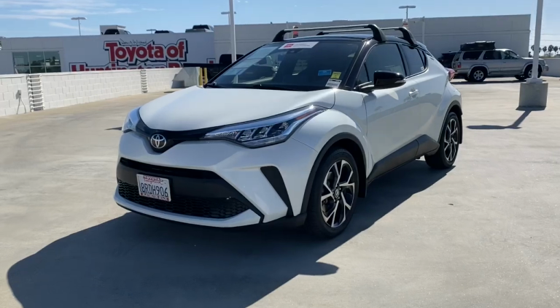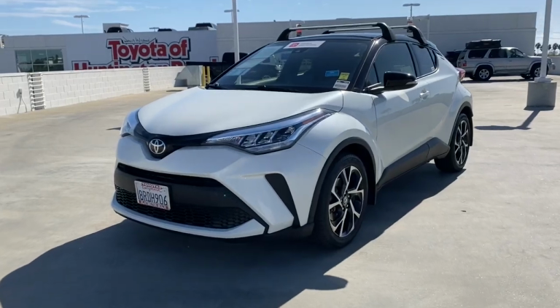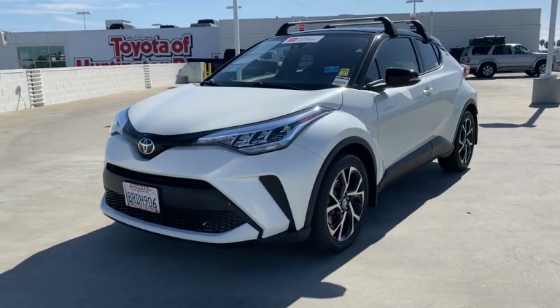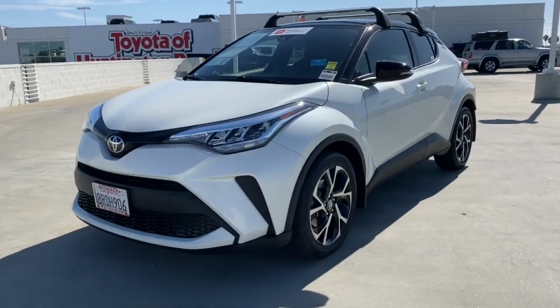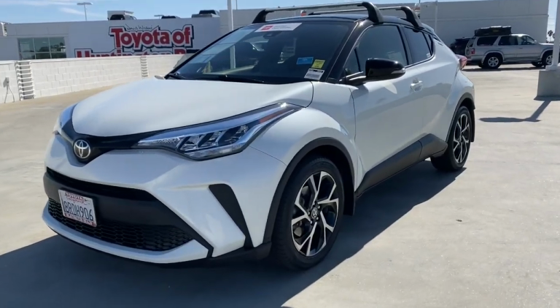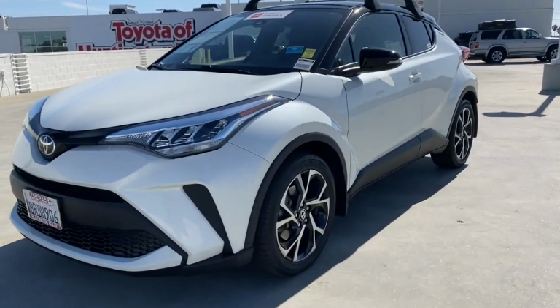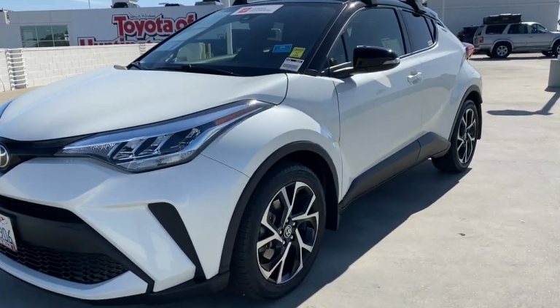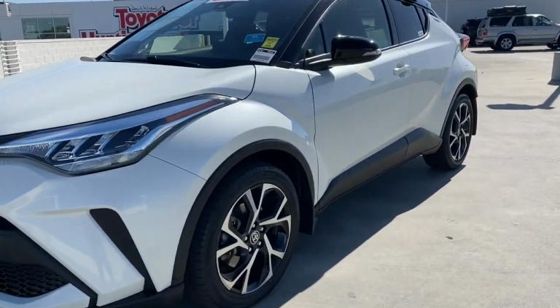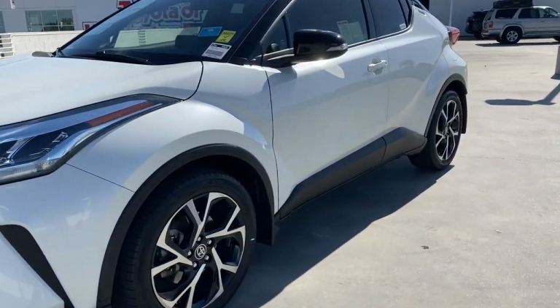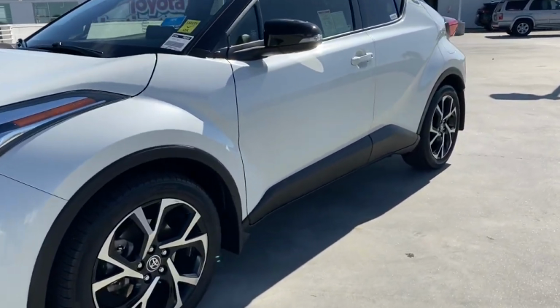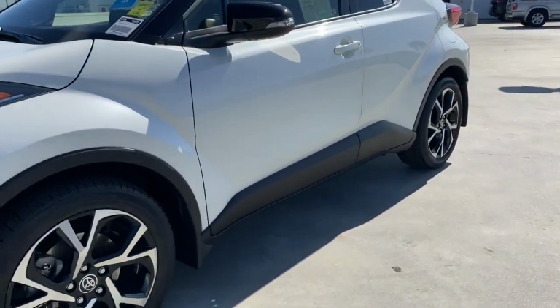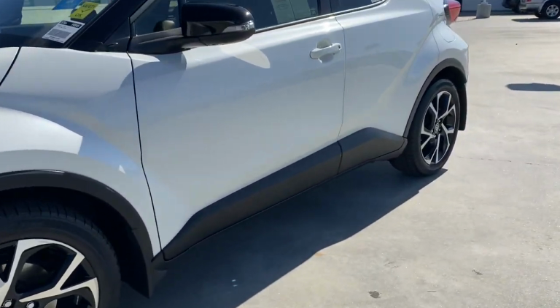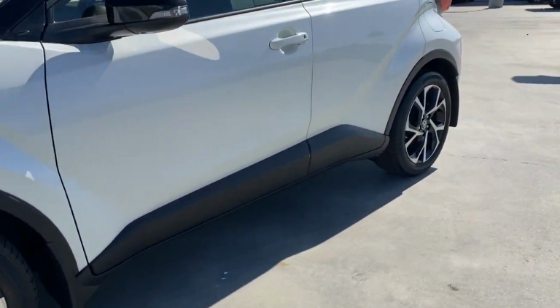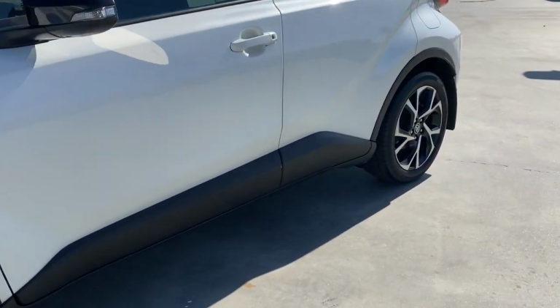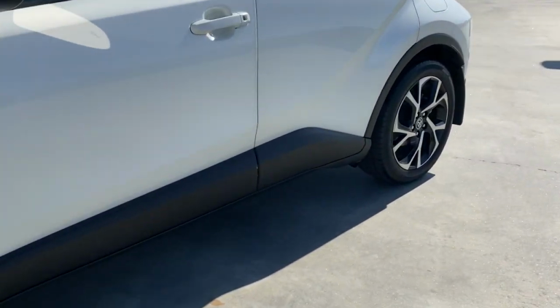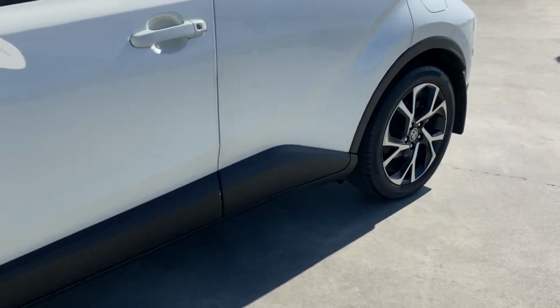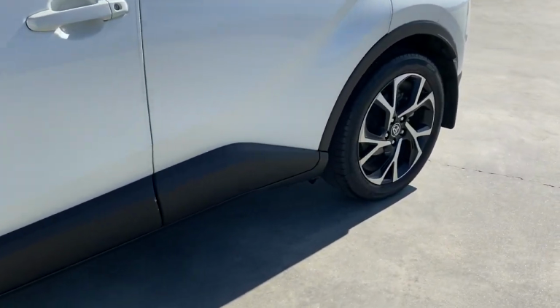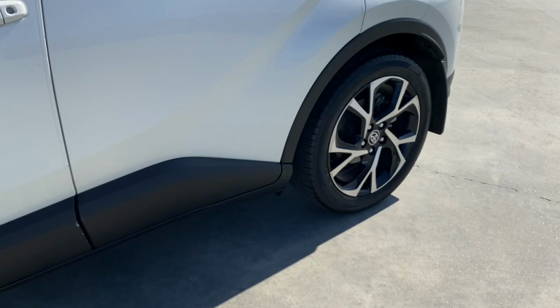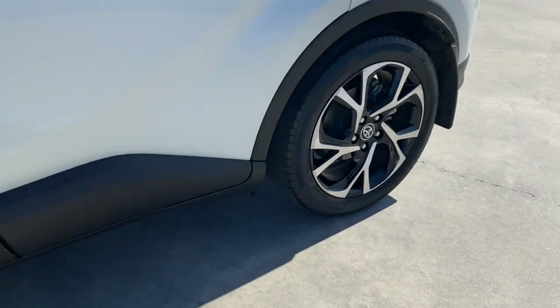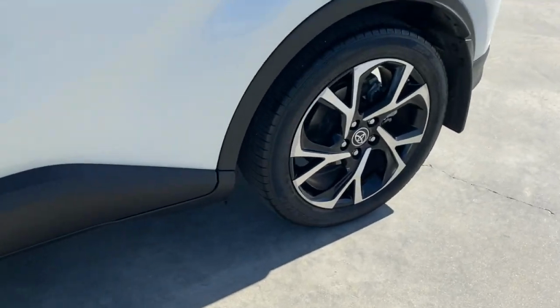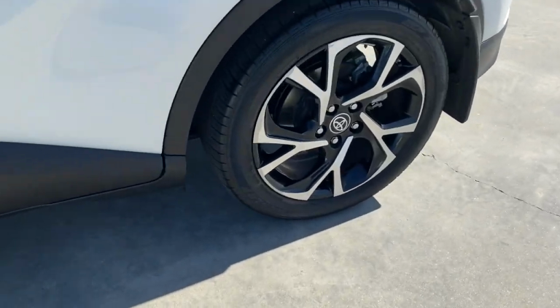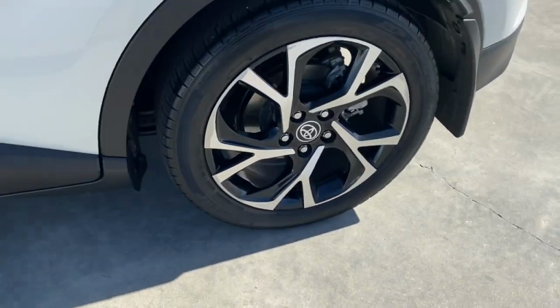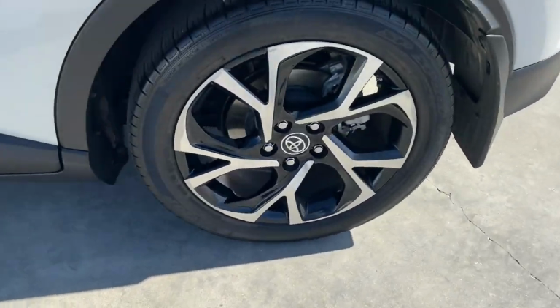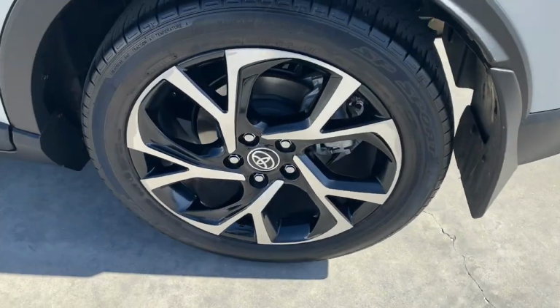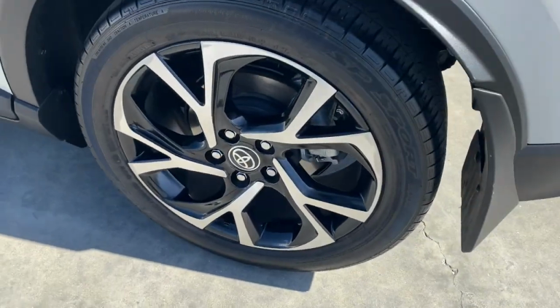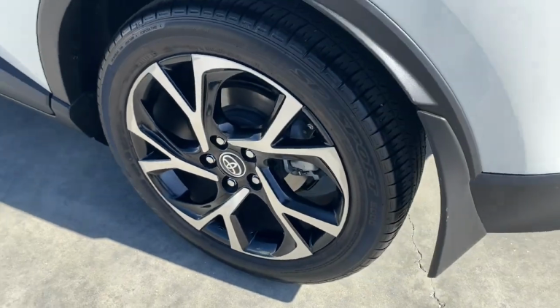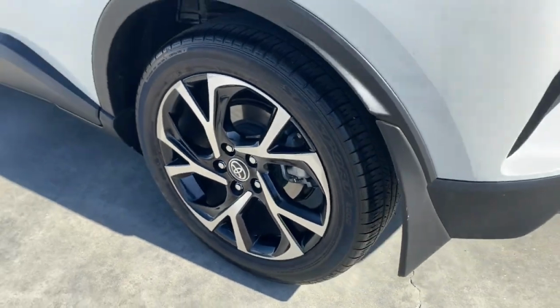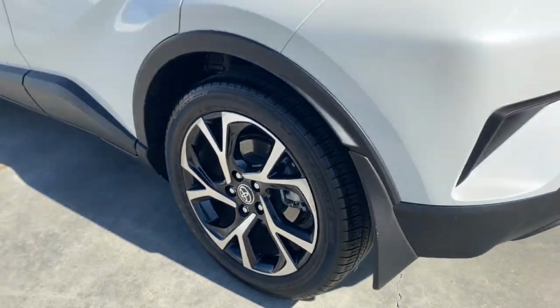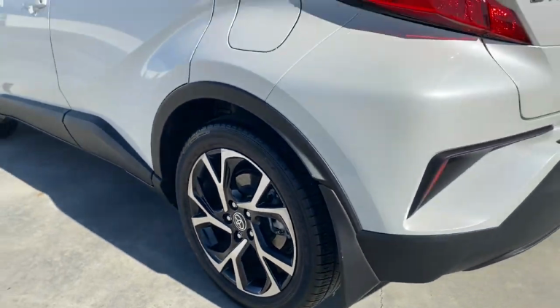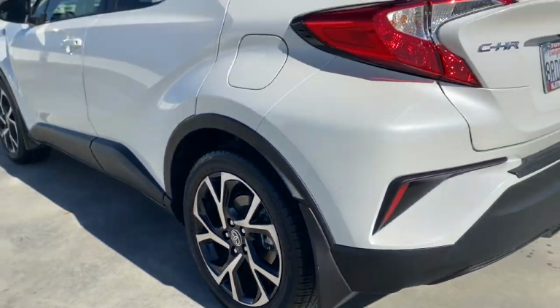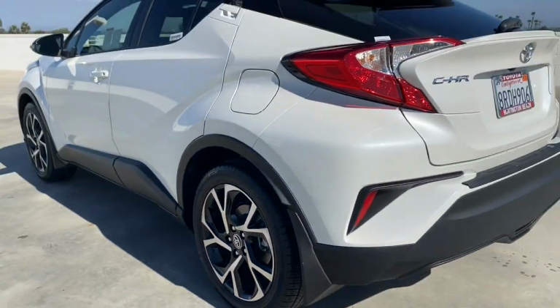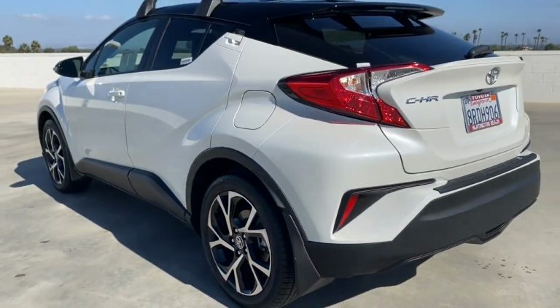Hop into the 2020 Toyota C-HR. This vehicle is an outstanding buy with fewer than 25,000 miles on the odometer.